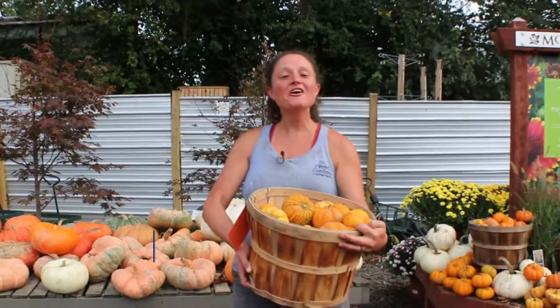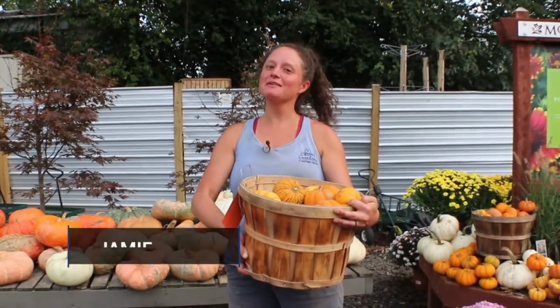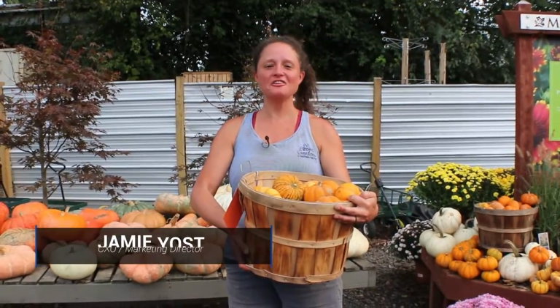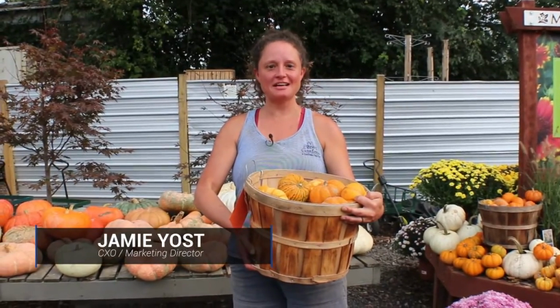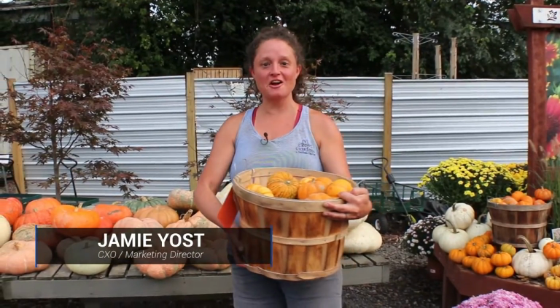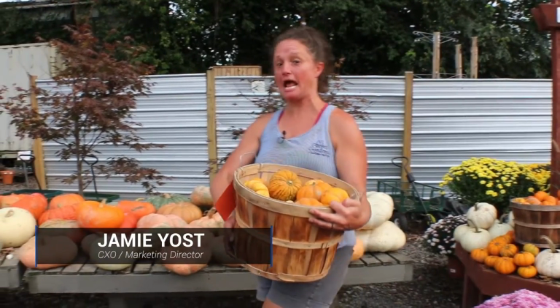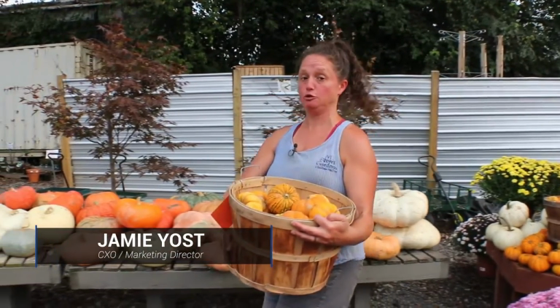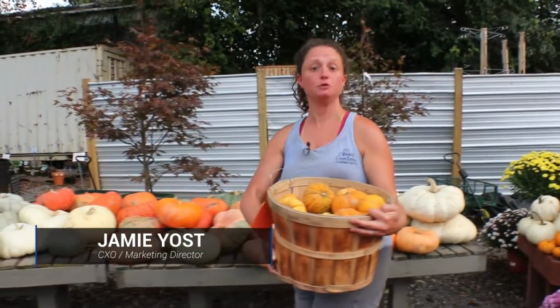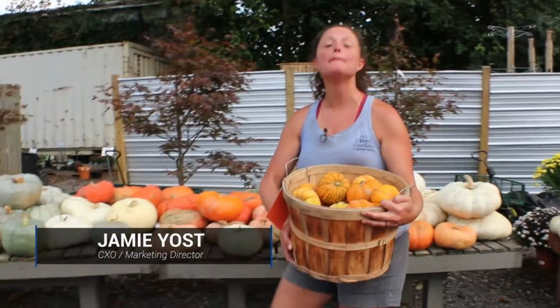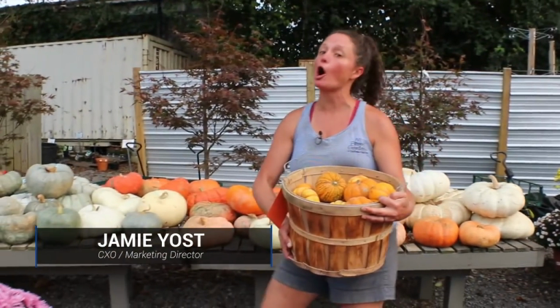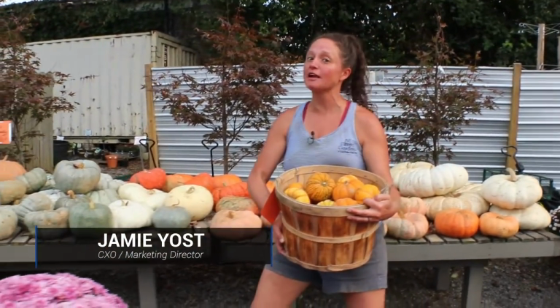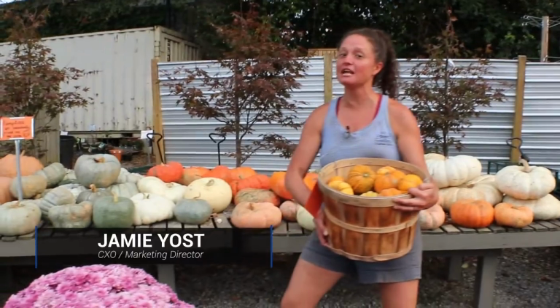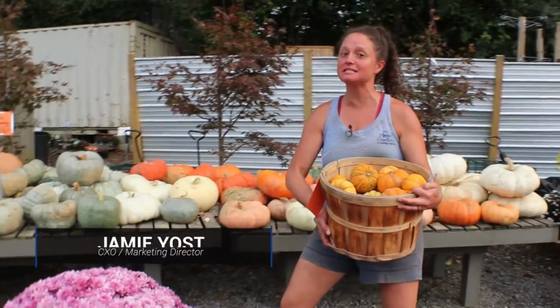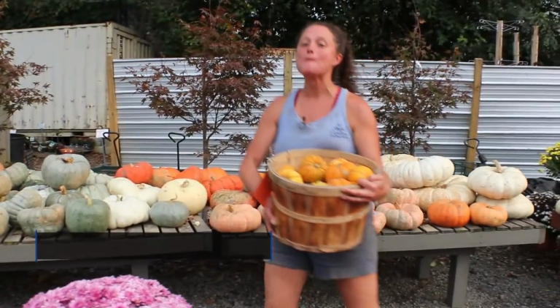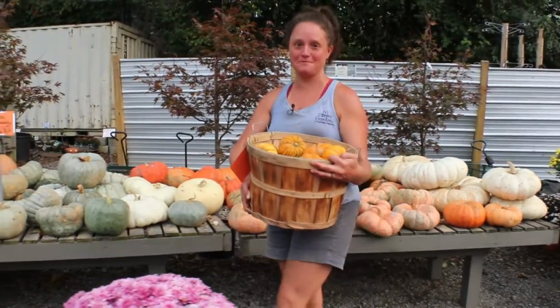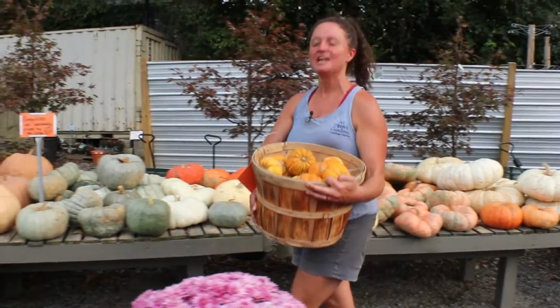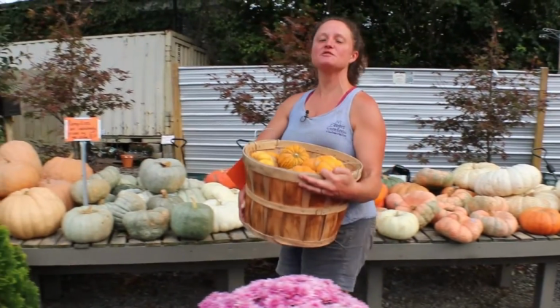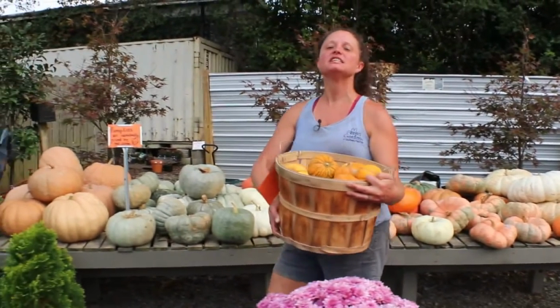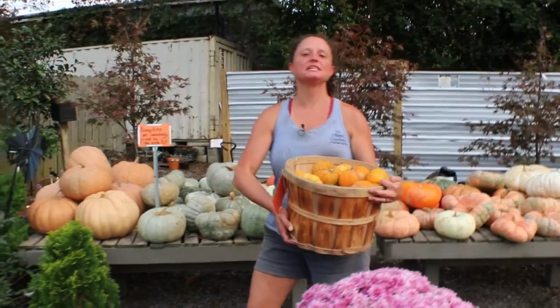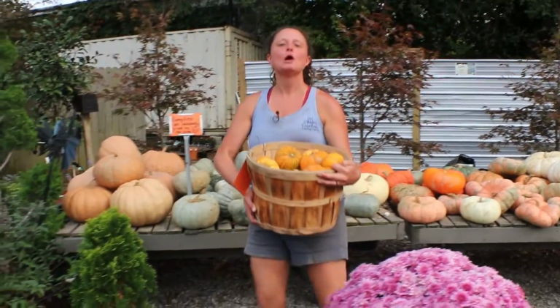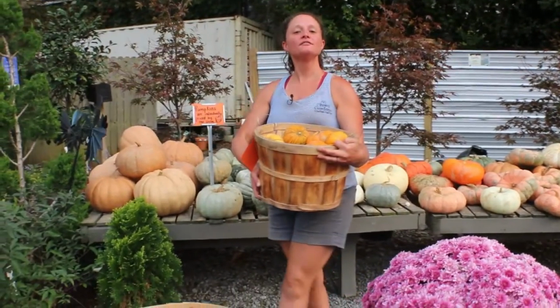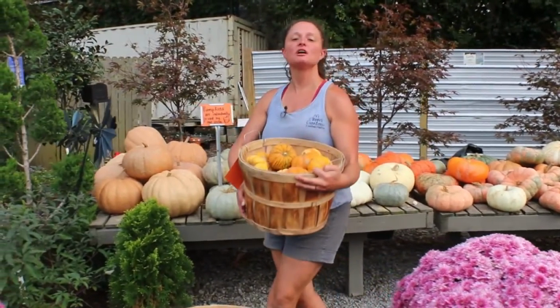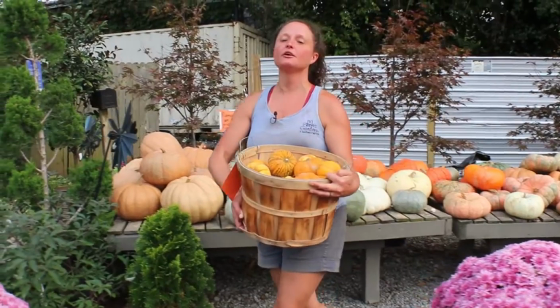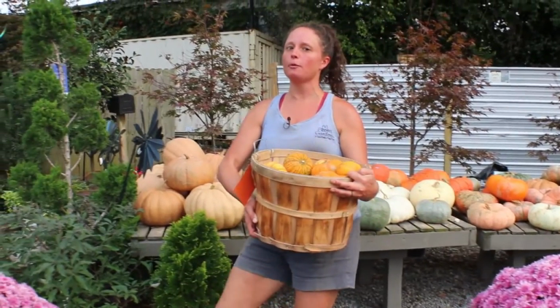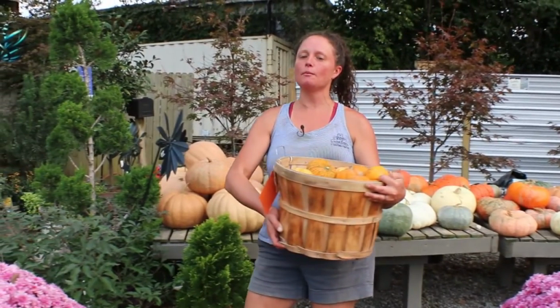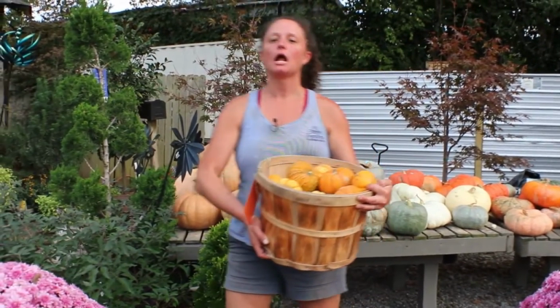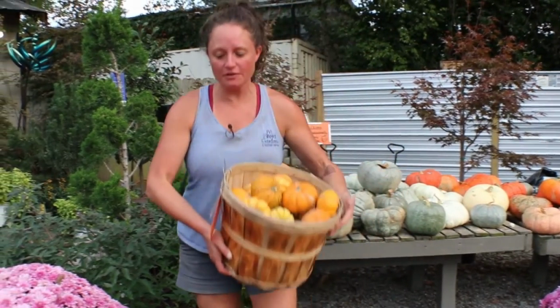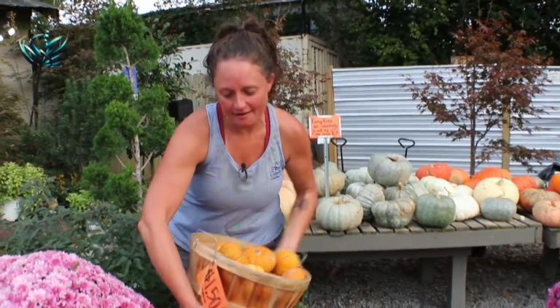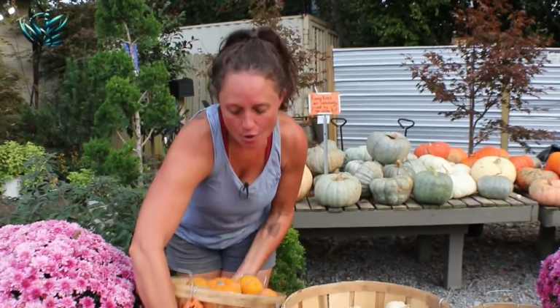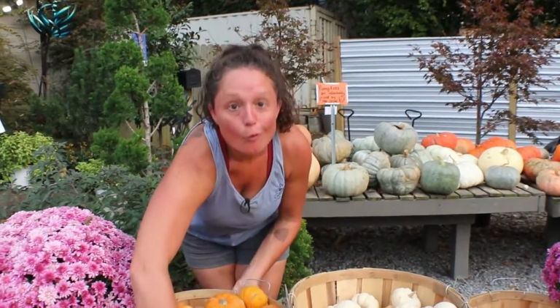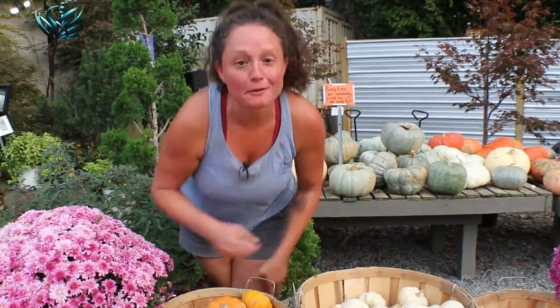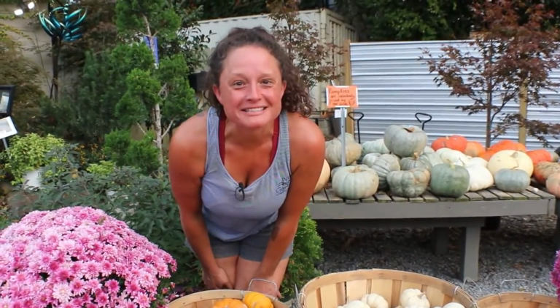Hey y'all, it's Jamie again here at JBI Secret Gardens, and I am here to talk to you today about our favorite thing here at the Garden Center — pumpkins. Different colors, different sizes, what affects their longevity on your front porch and more. Come on with me. We're talking pumpkins today.